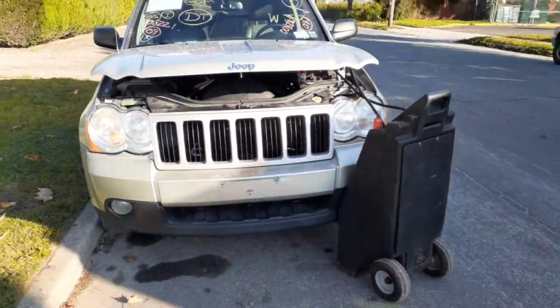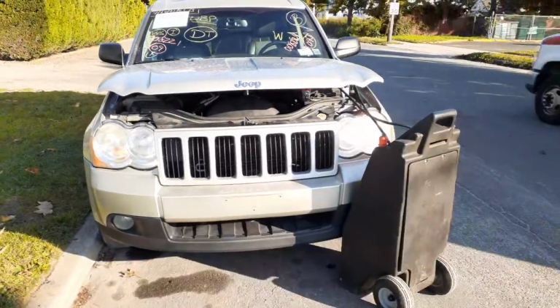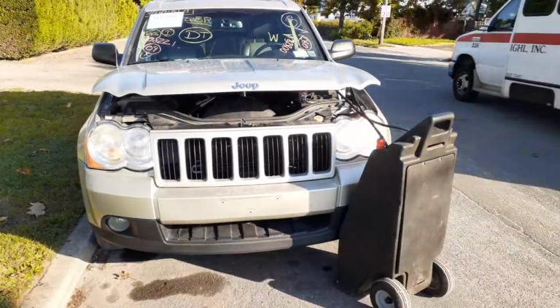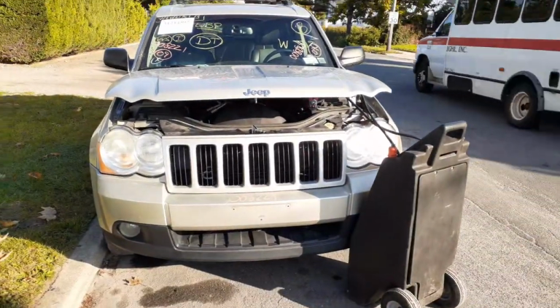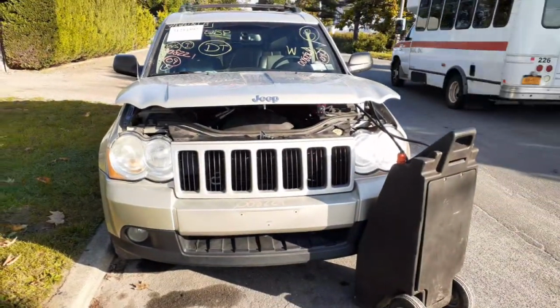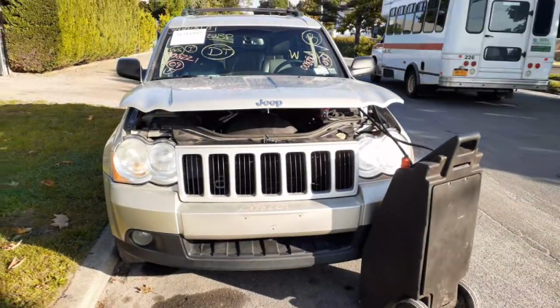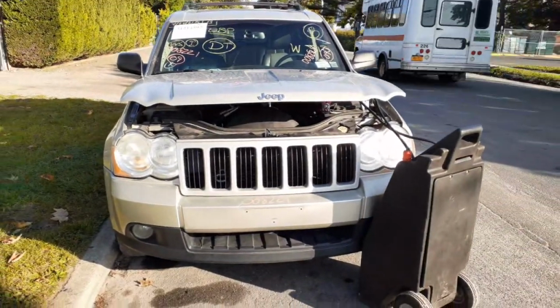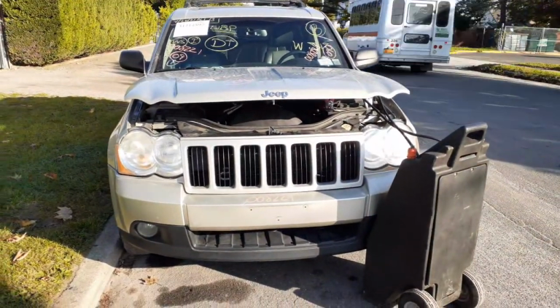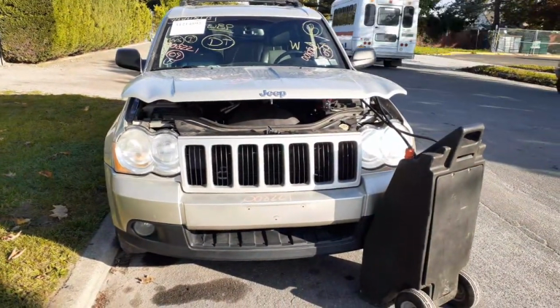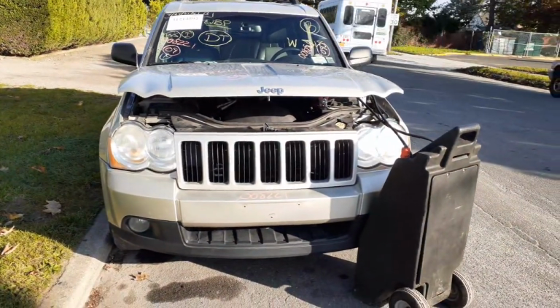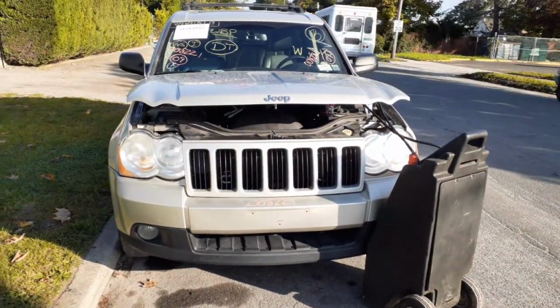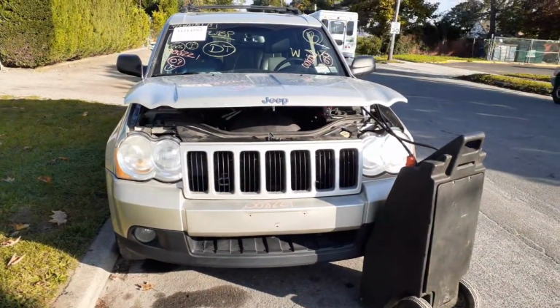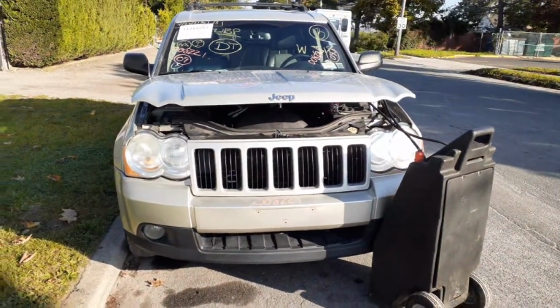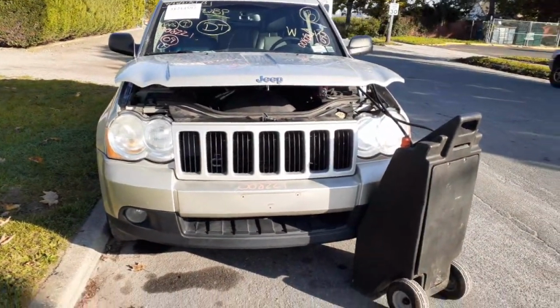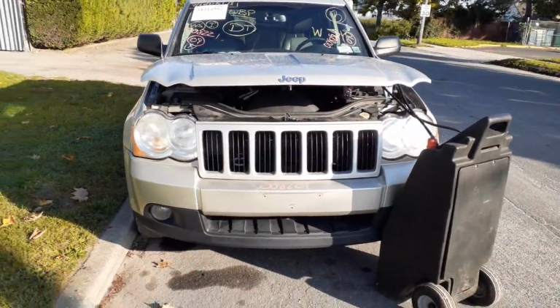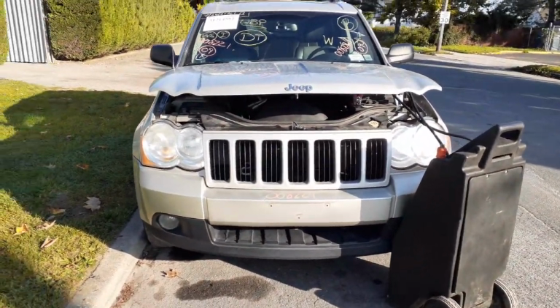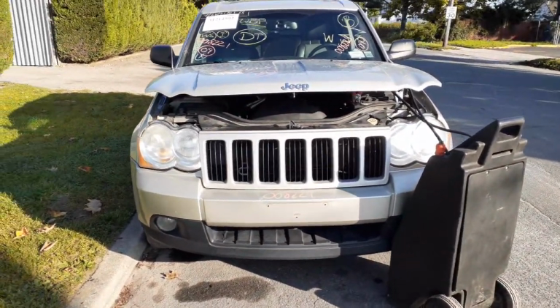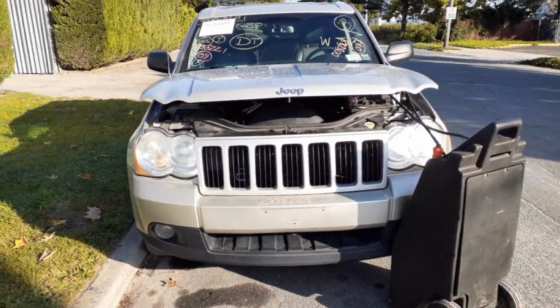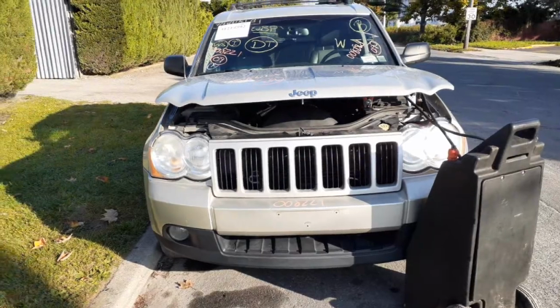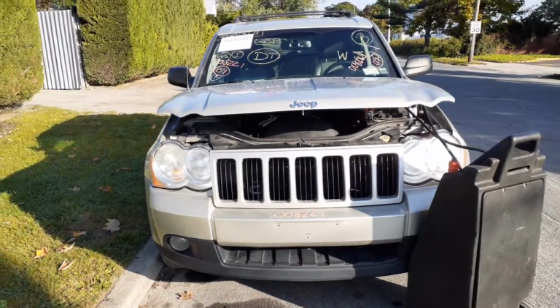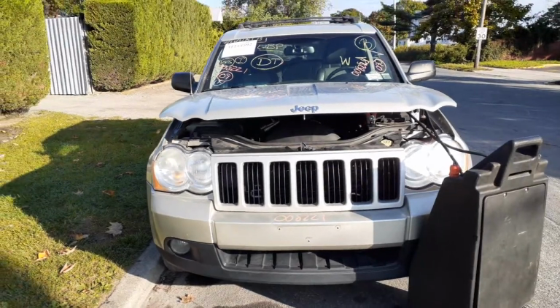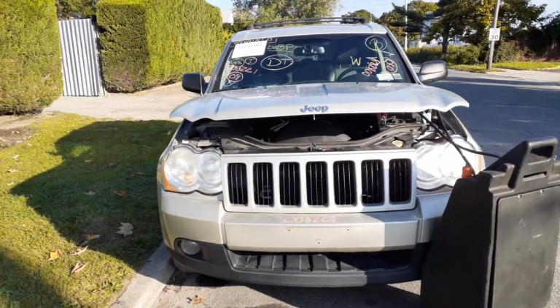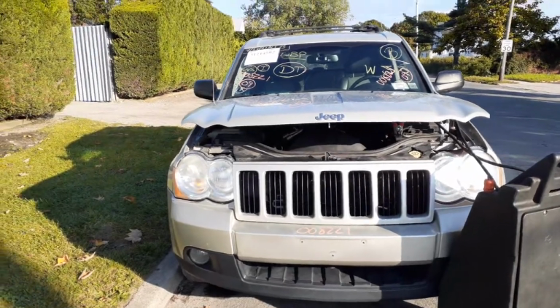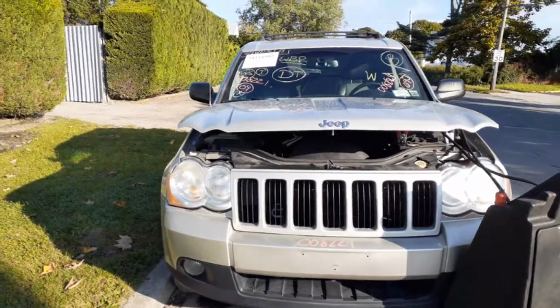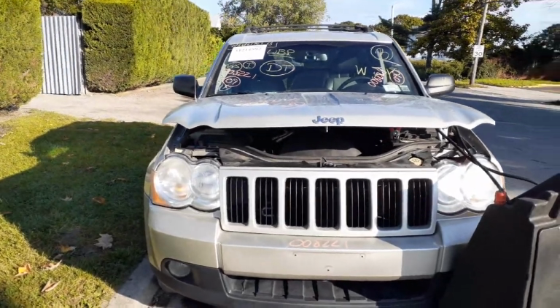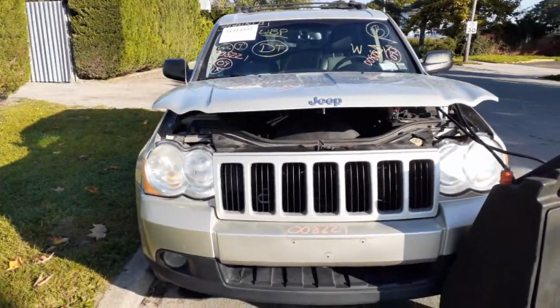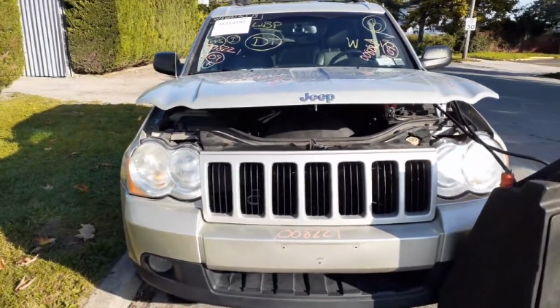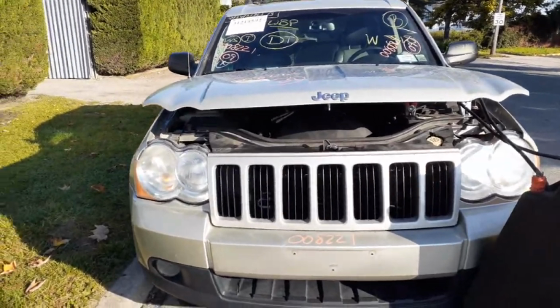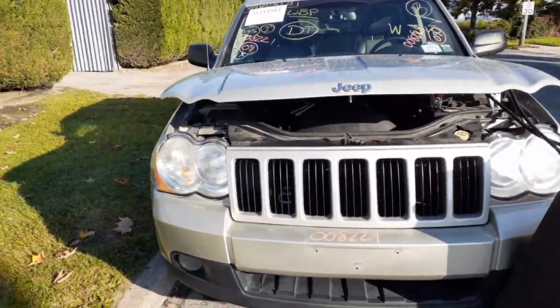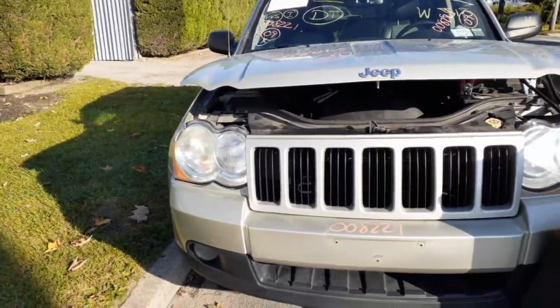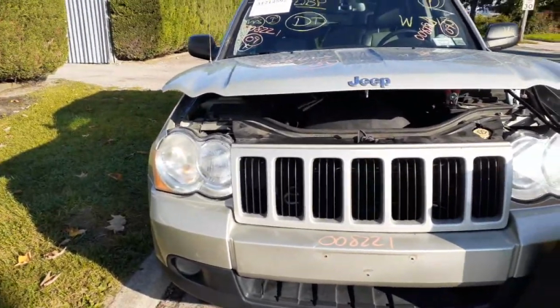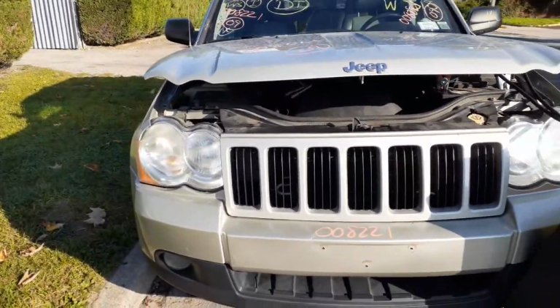They stated this thing was a flood, but it runs and drives great. Really don't see any damage on it — a couple of minor things like usual.